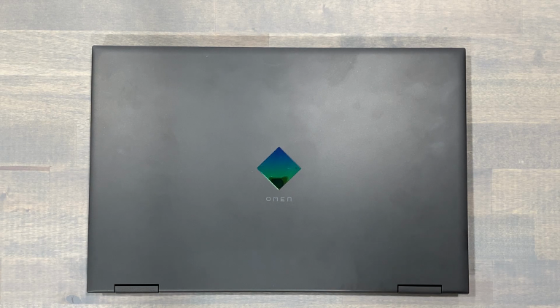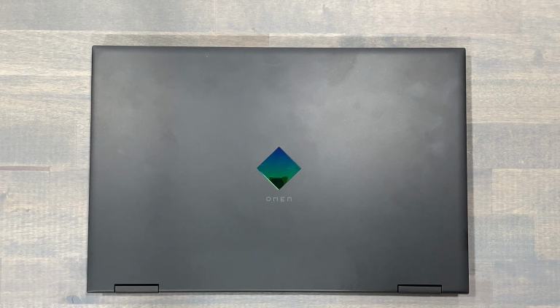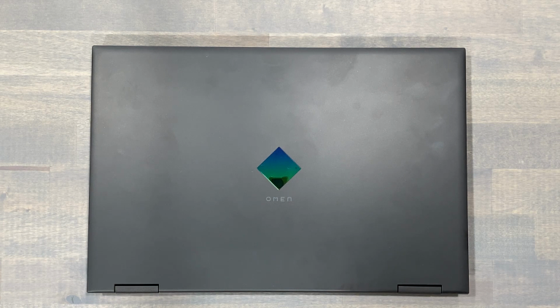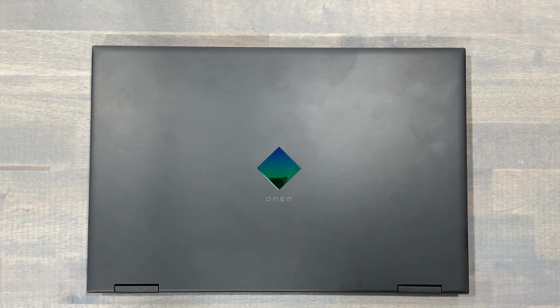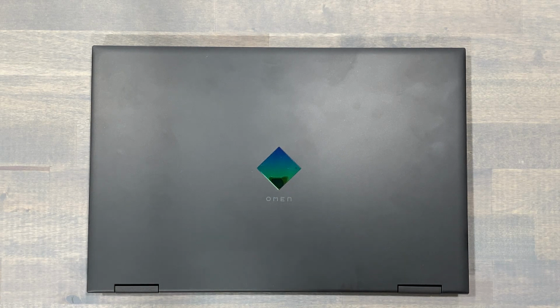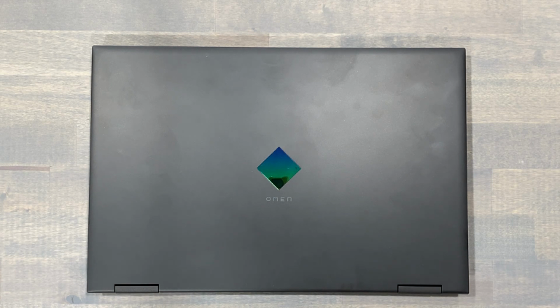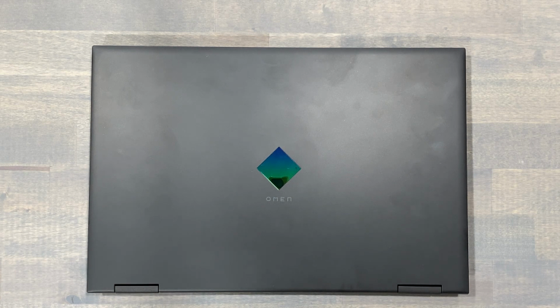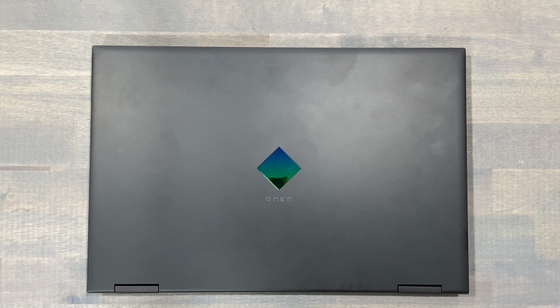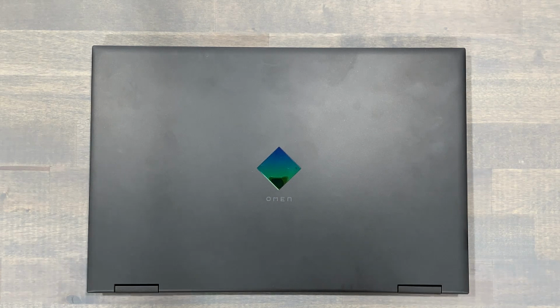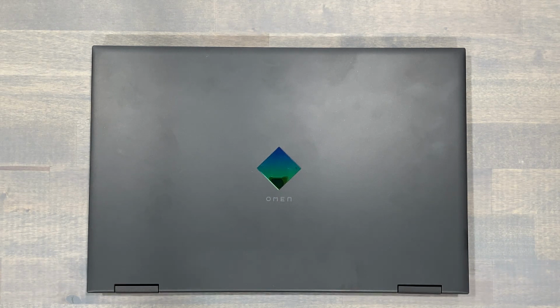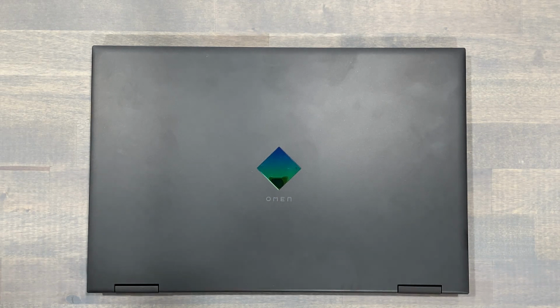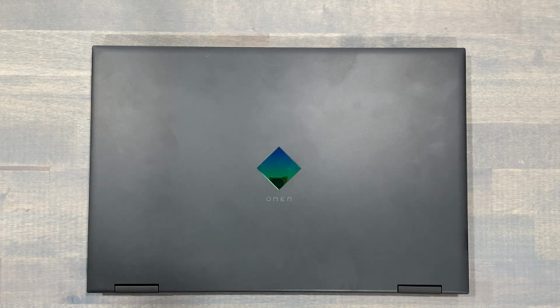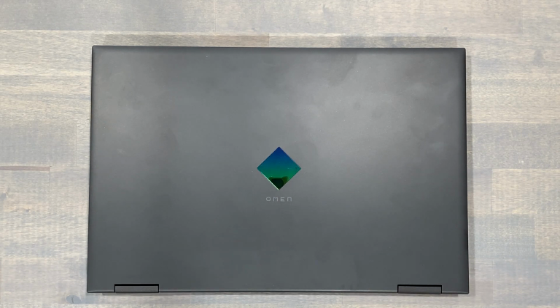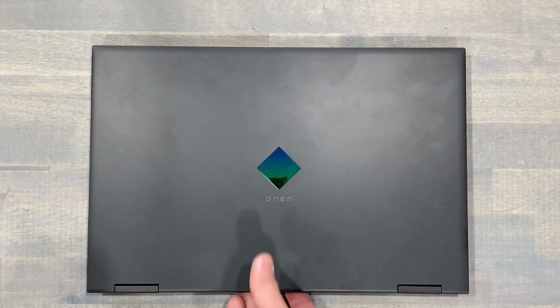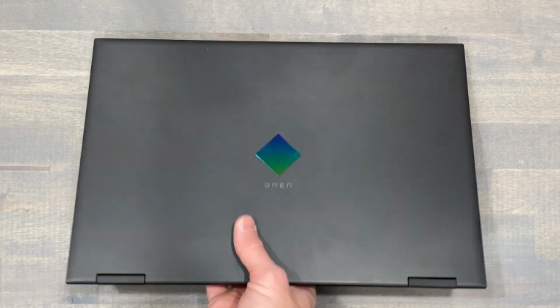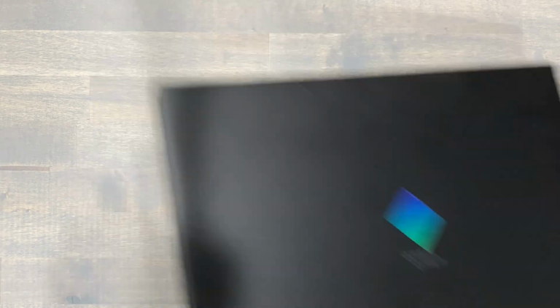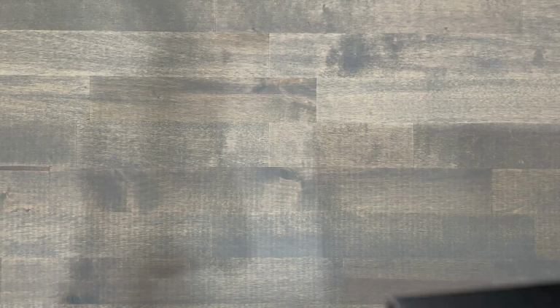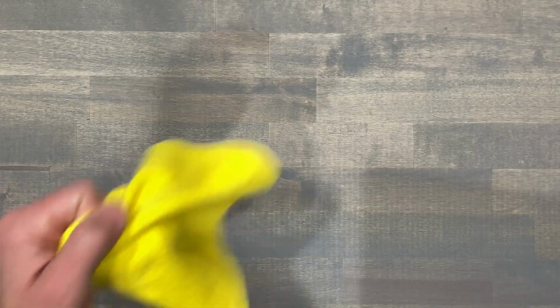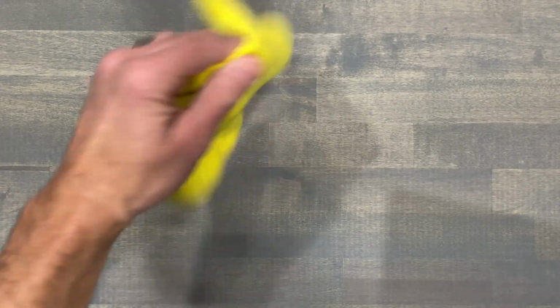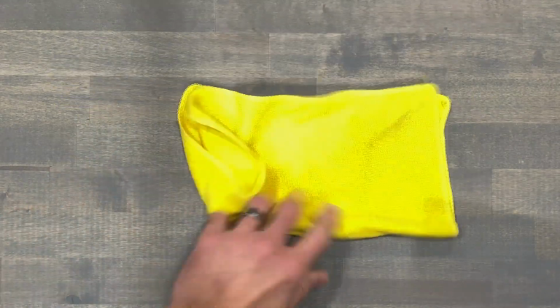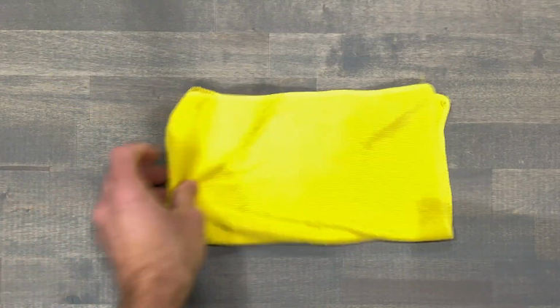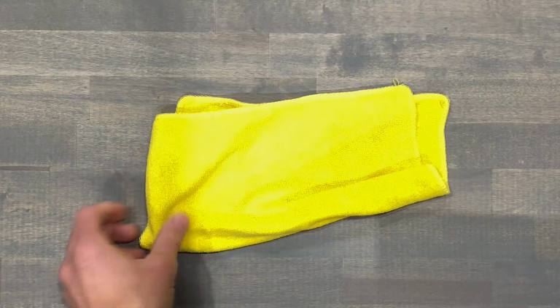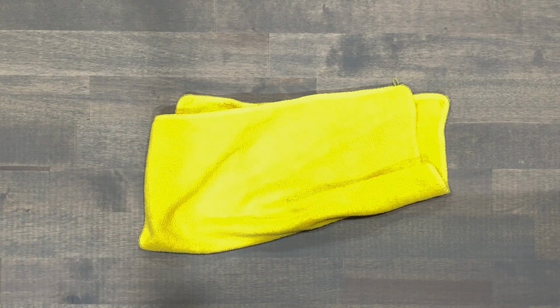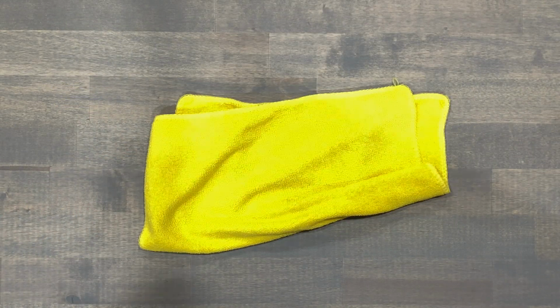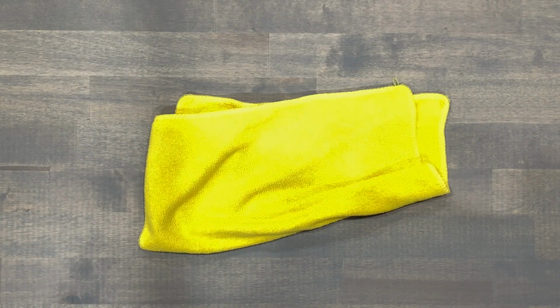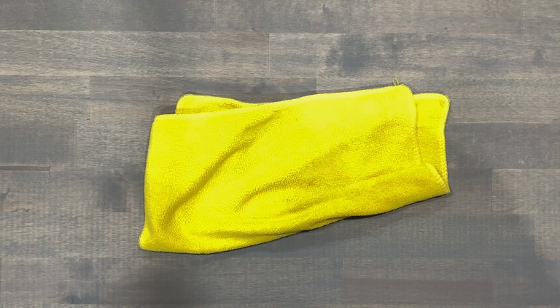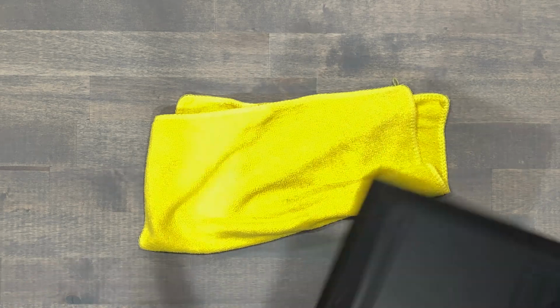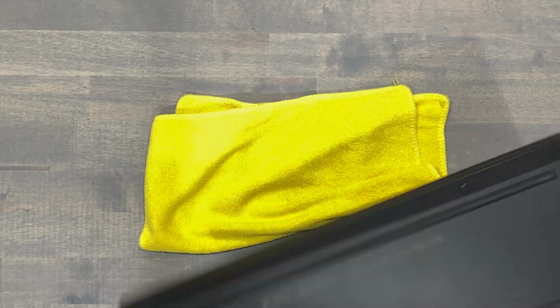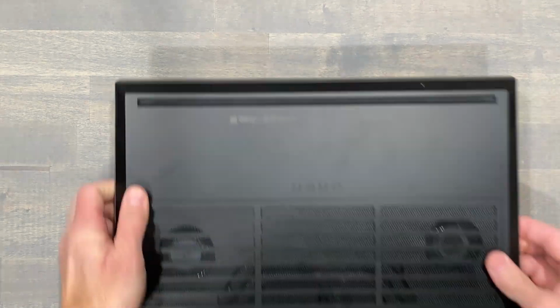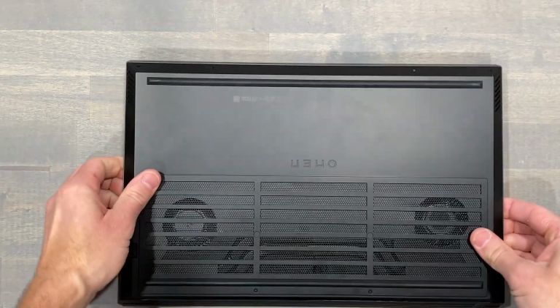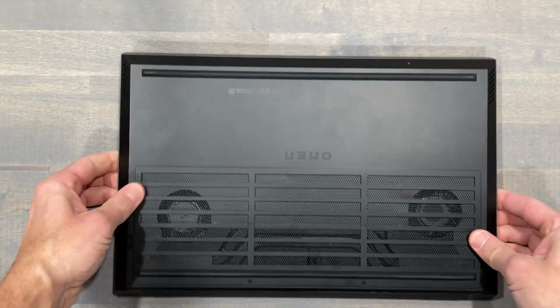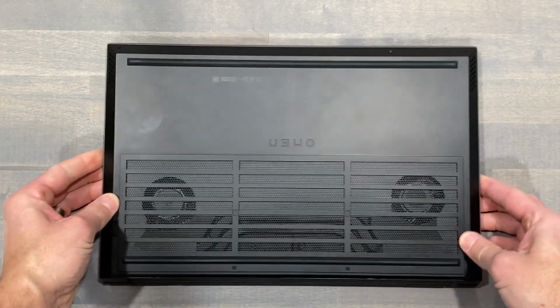Replacing the memory and storage on this 15-inch Omen chassis is really easy with a few pro tips along the way. To begin, I'll place a microfiber cloth between the table and lid to prevent scratches.